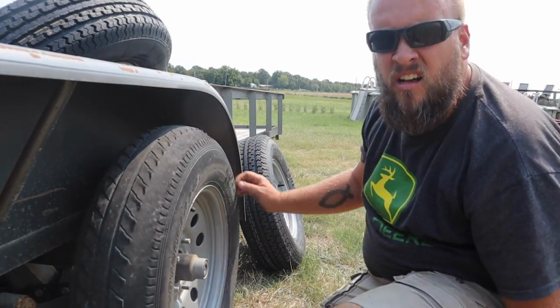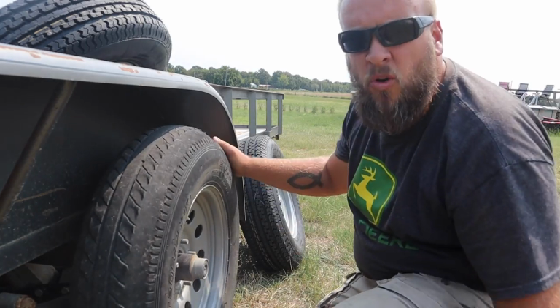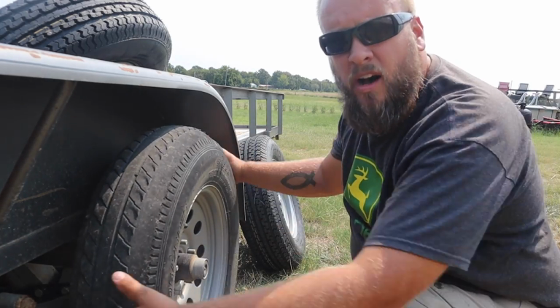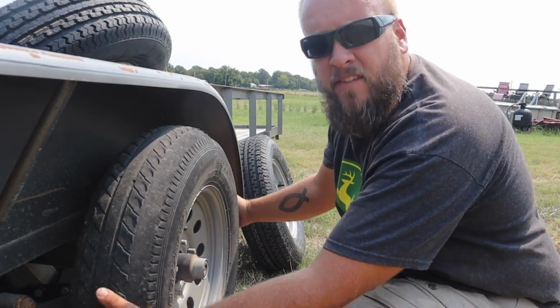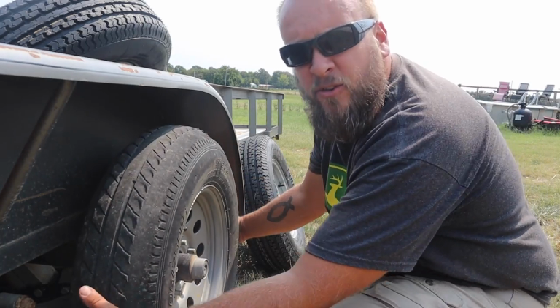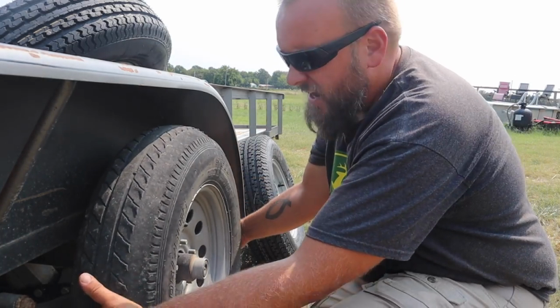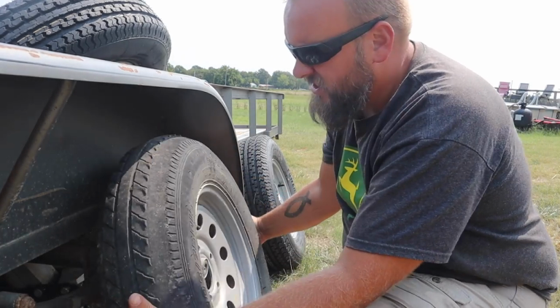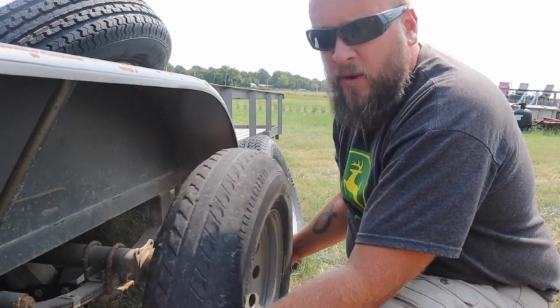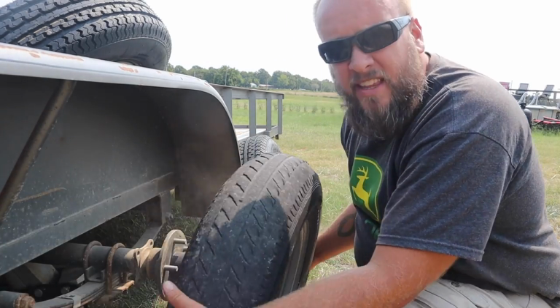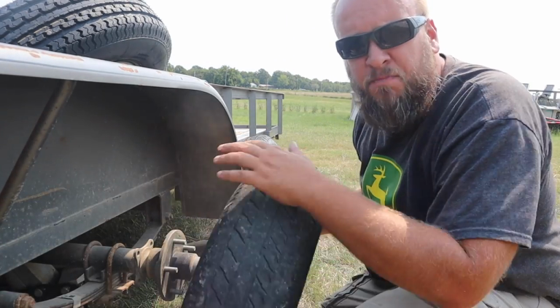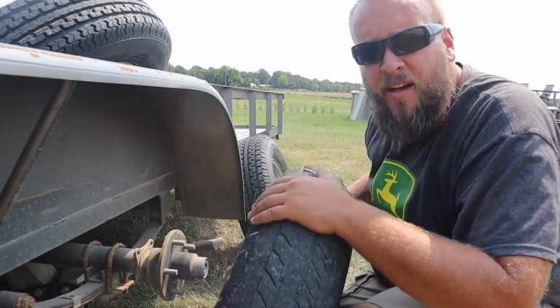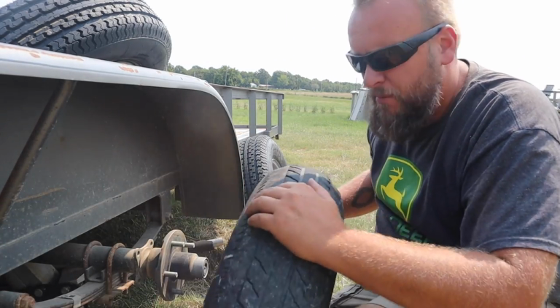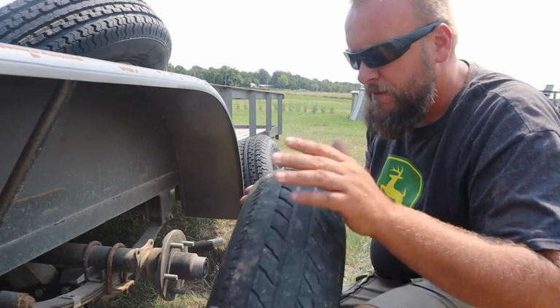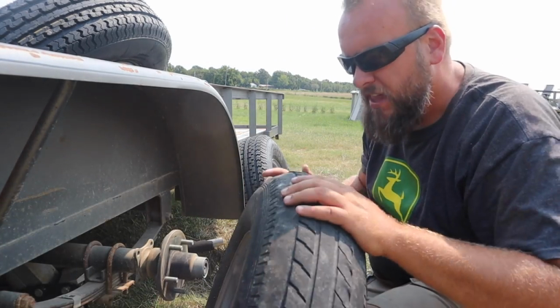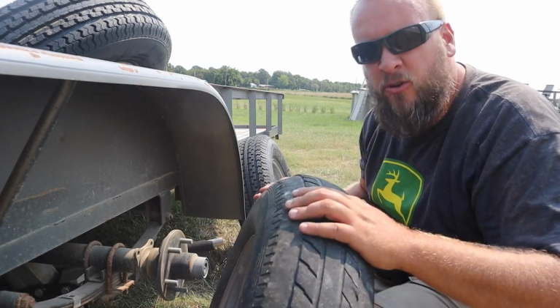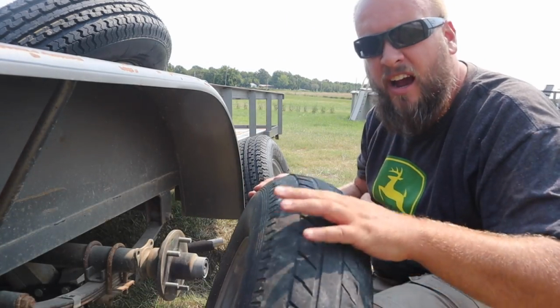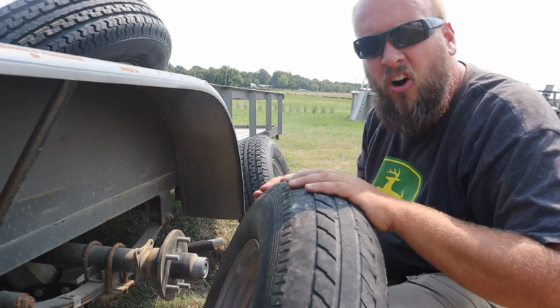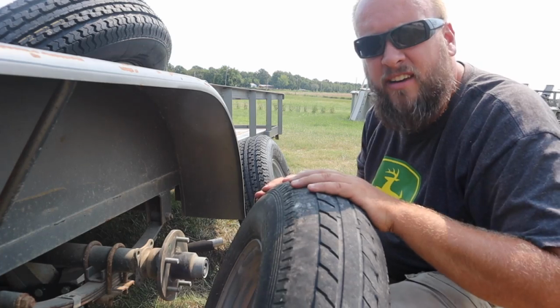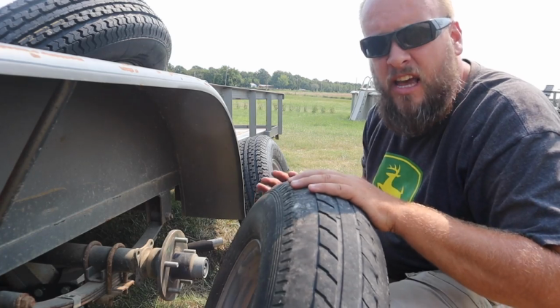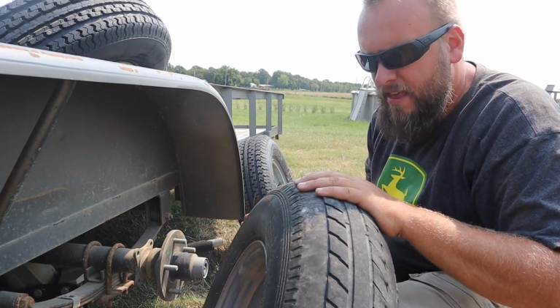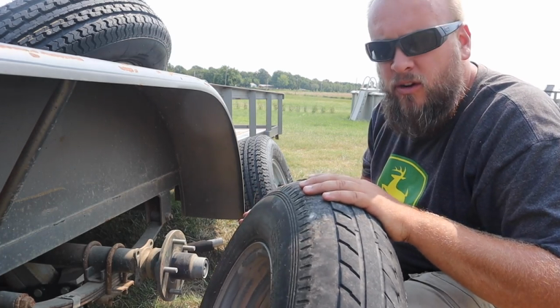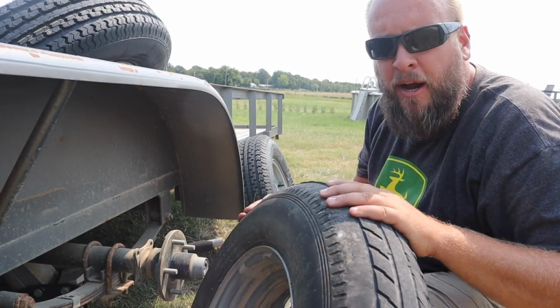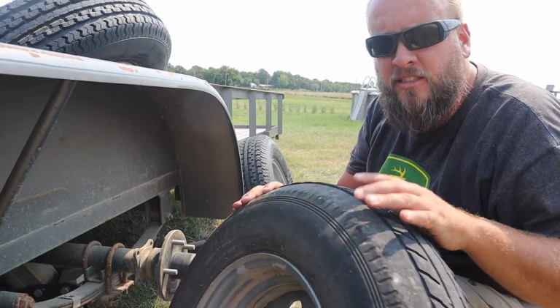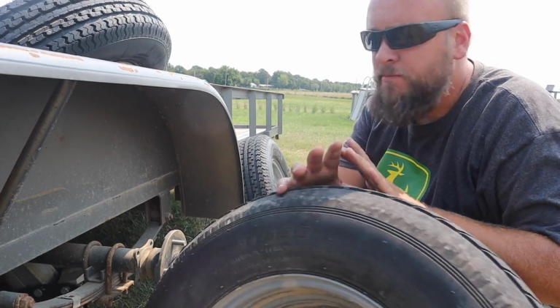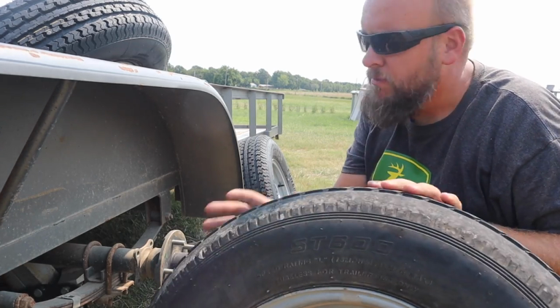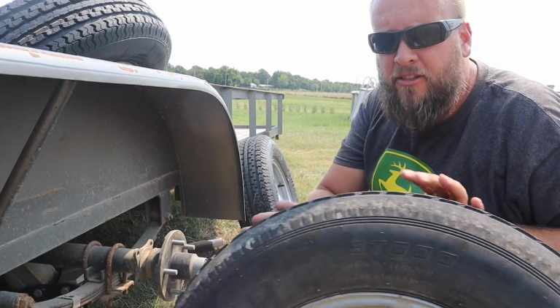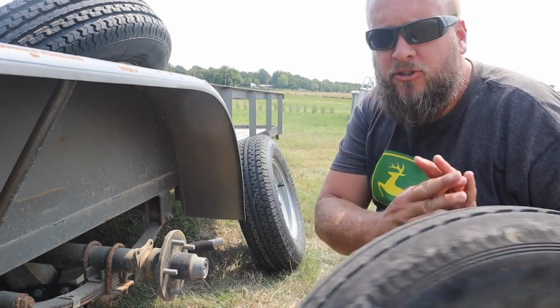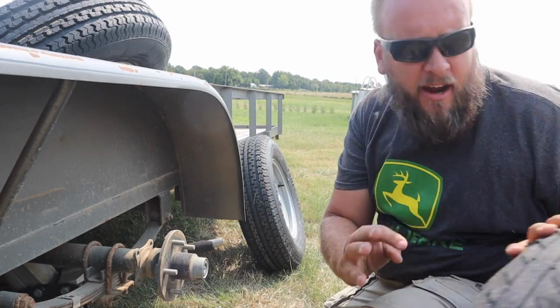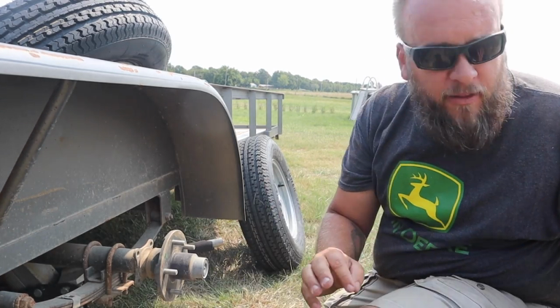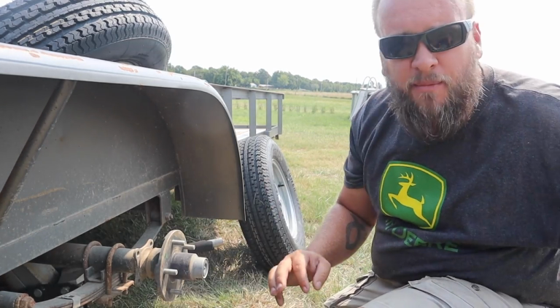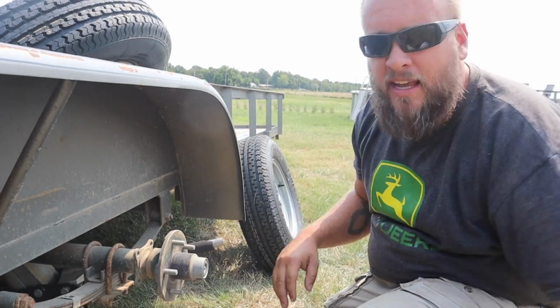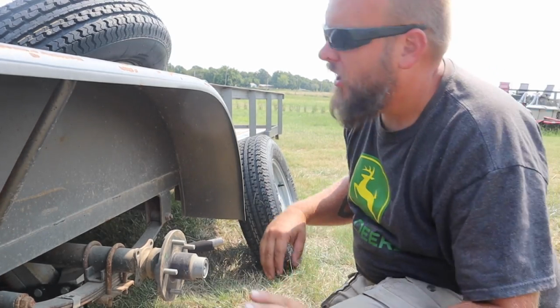One of the new tires is going in this spot. I'm gonna go ahead and put that new tire on and then do a comparison between my other new tire and the one I'm taking off.